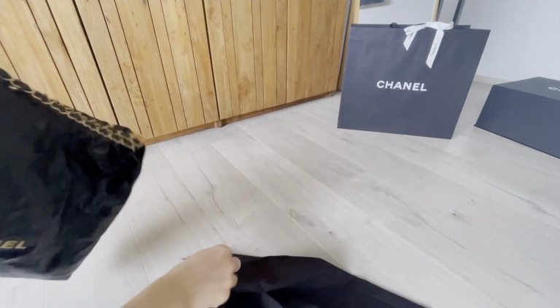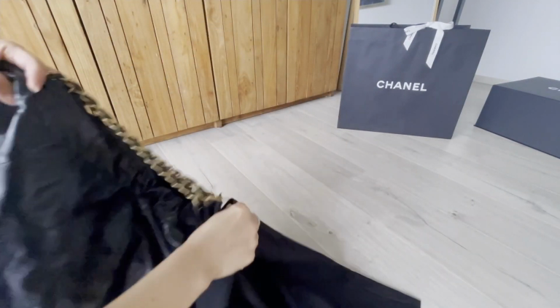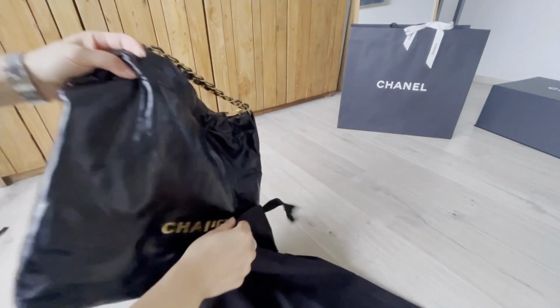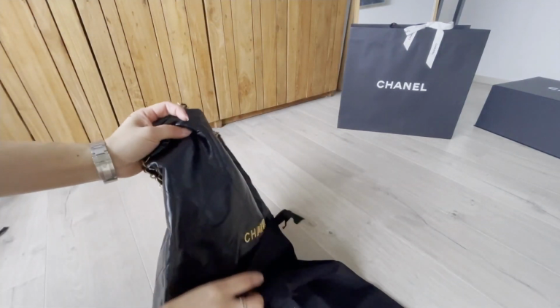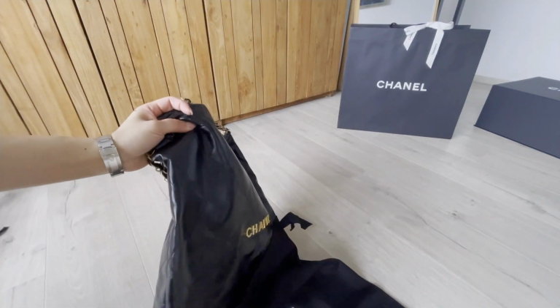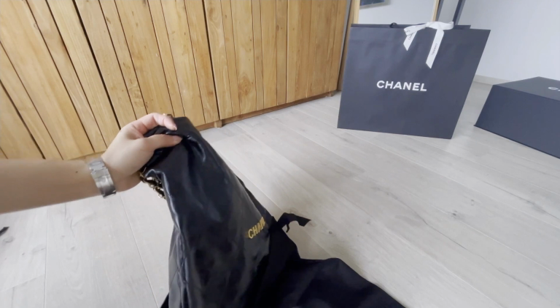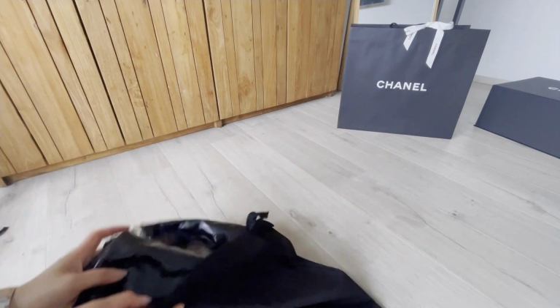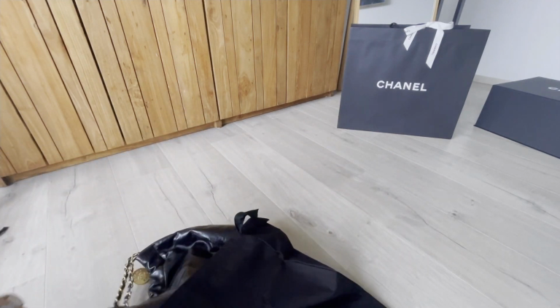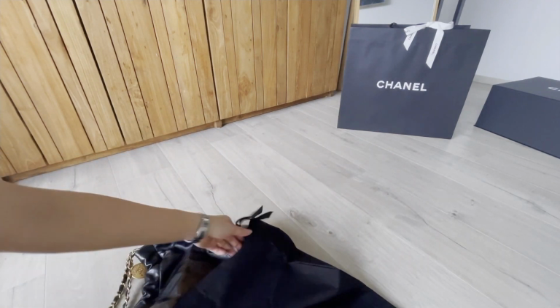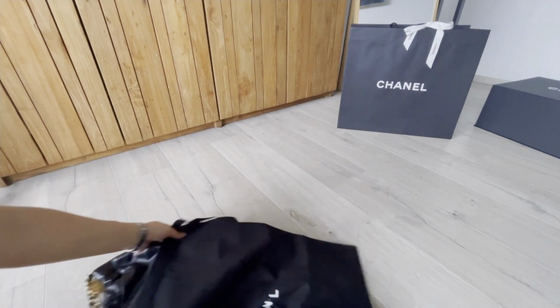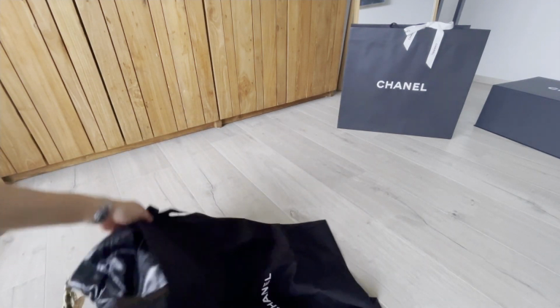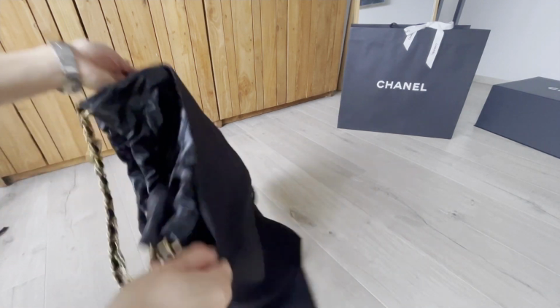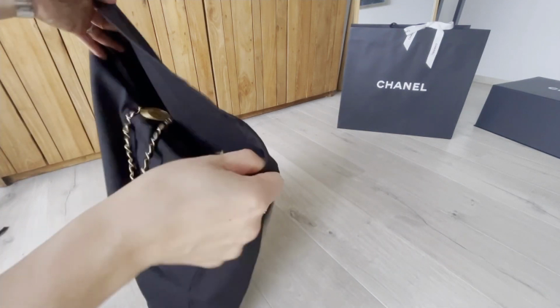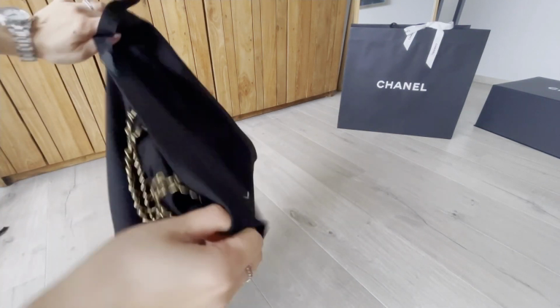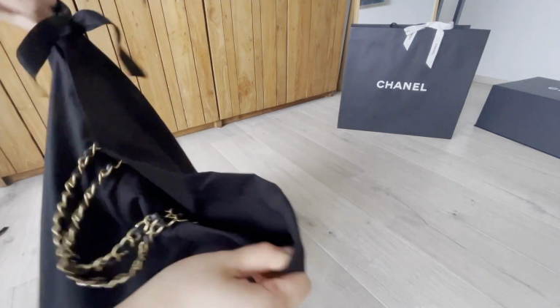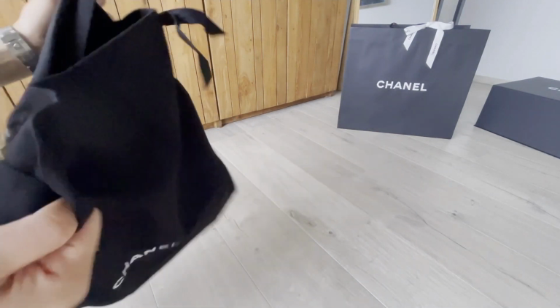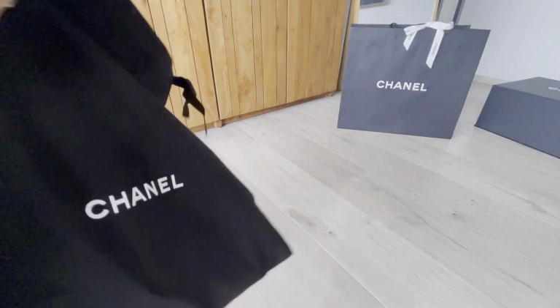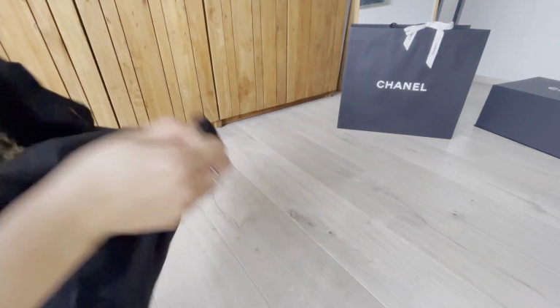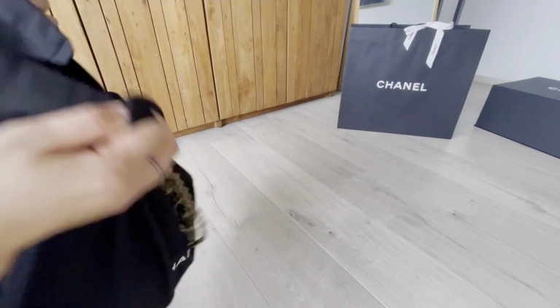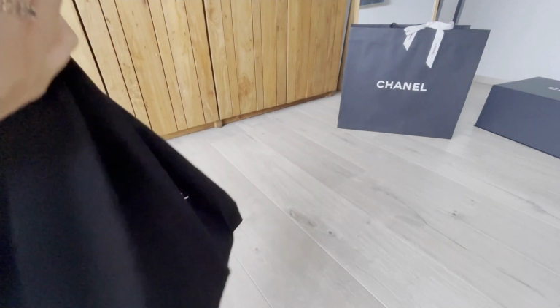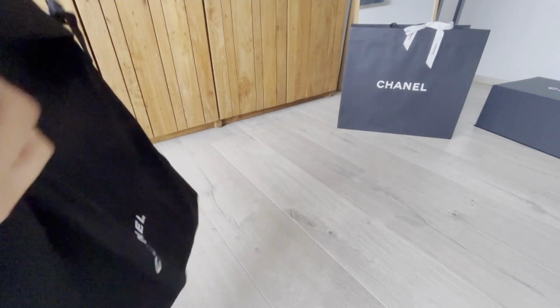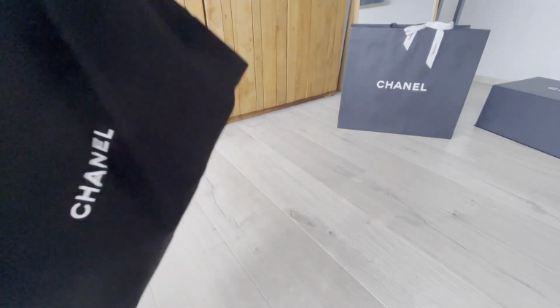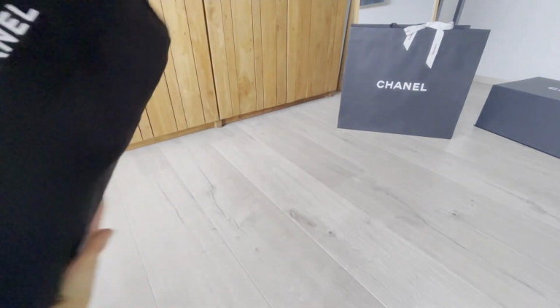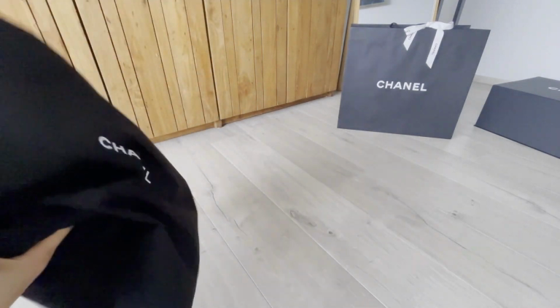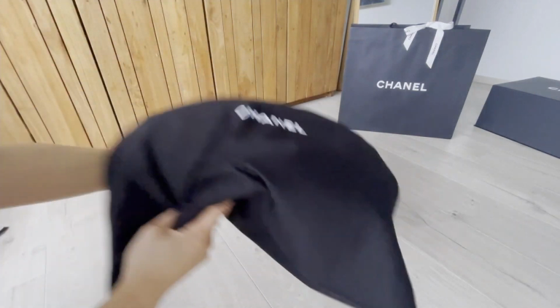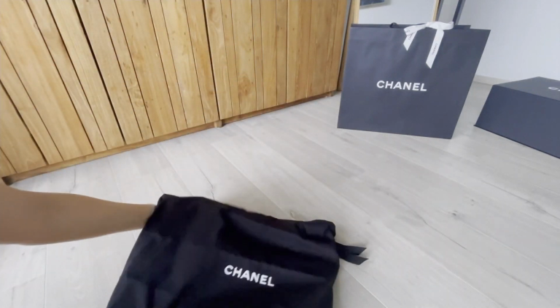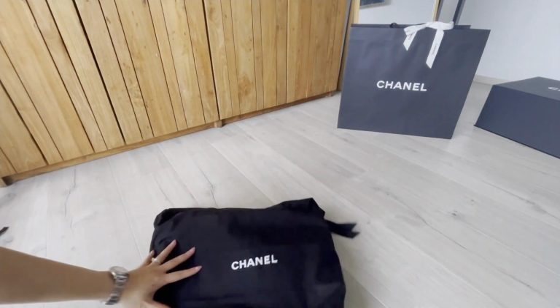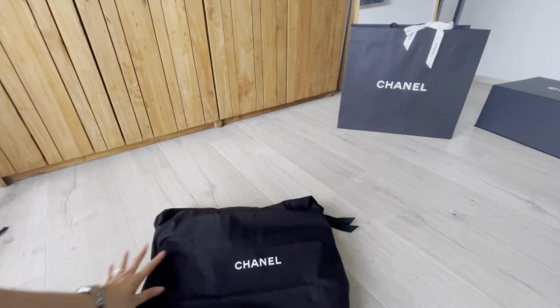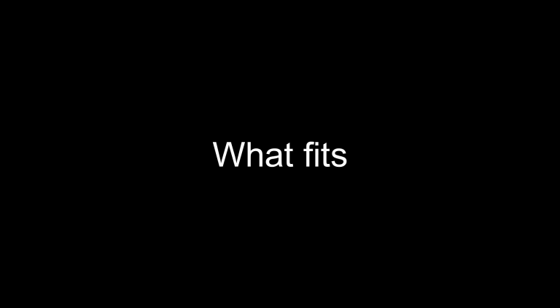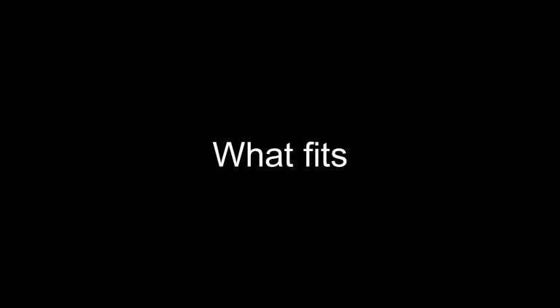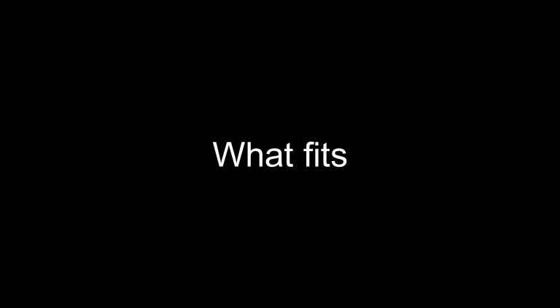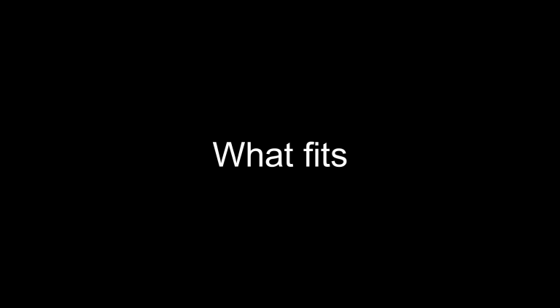When you don't use it, my SA says it's better to store it in the dust bag. What I love is that you can just lay the bag flat.